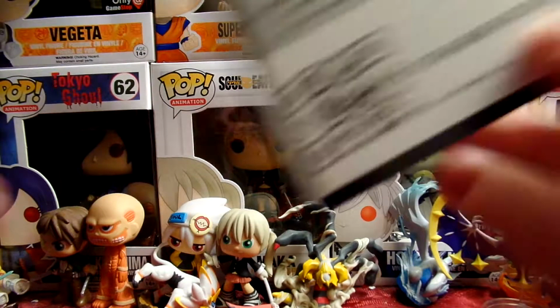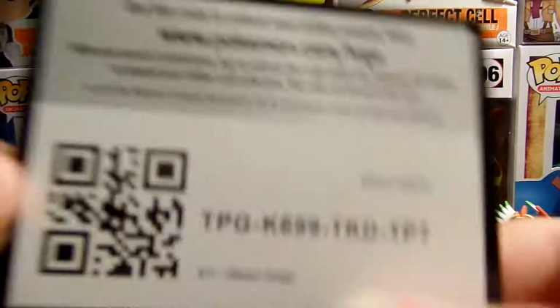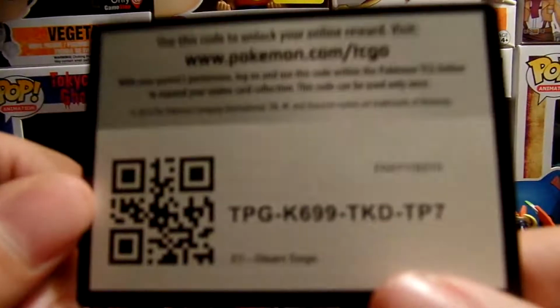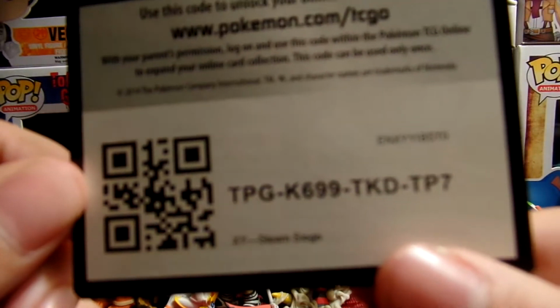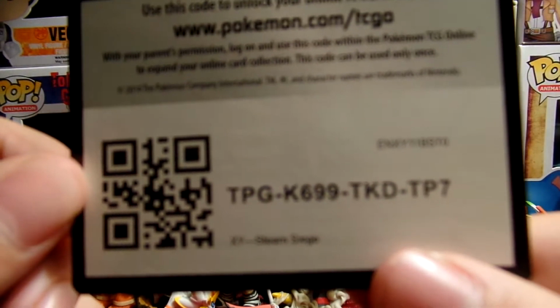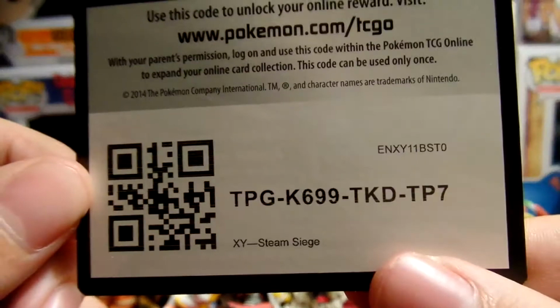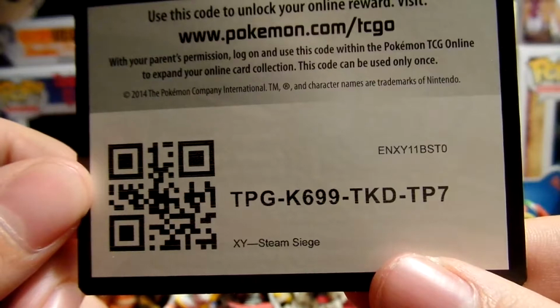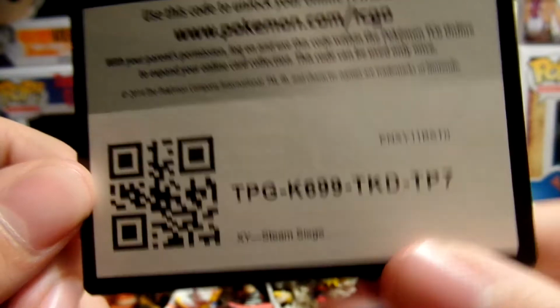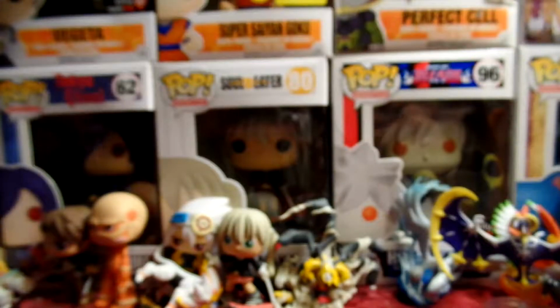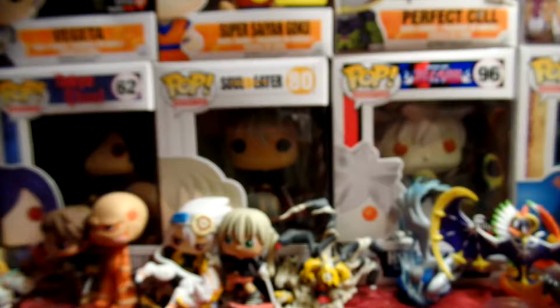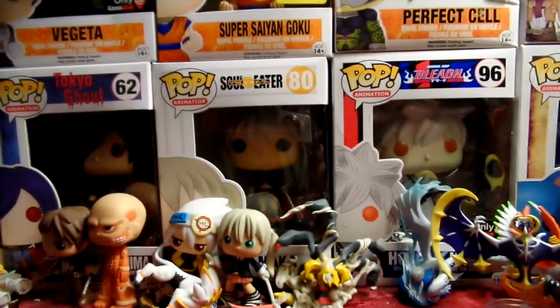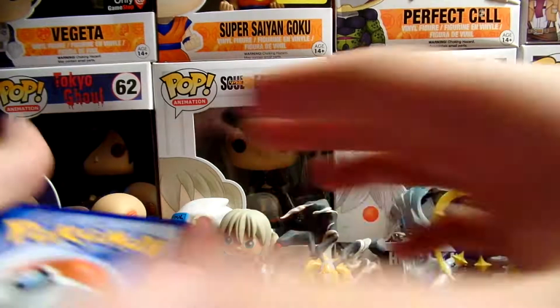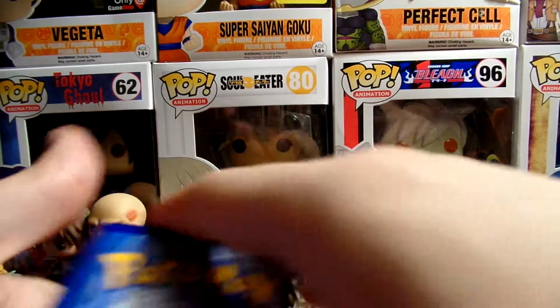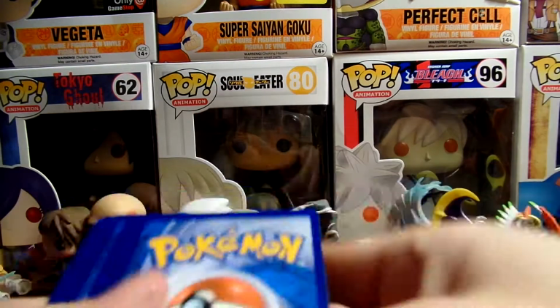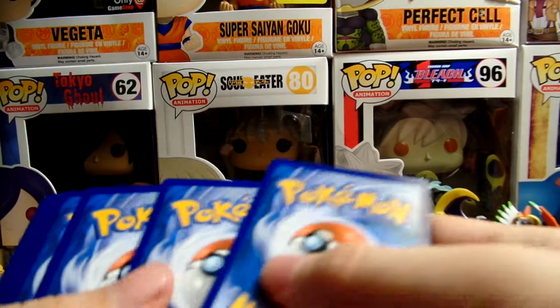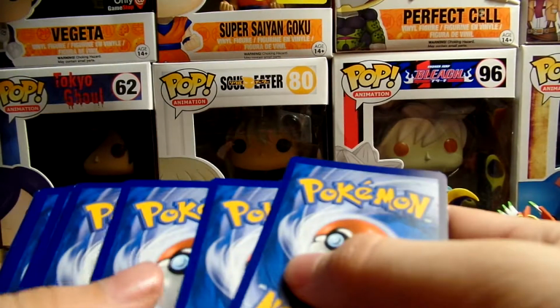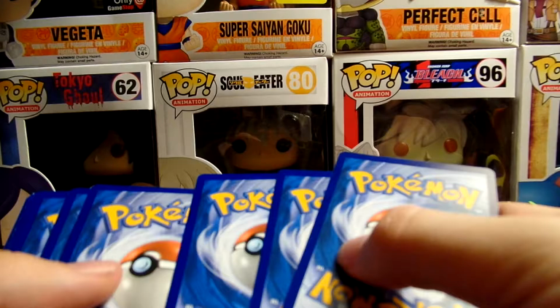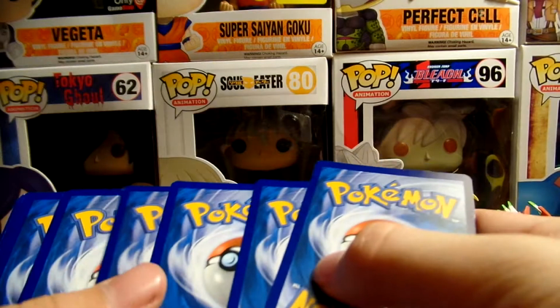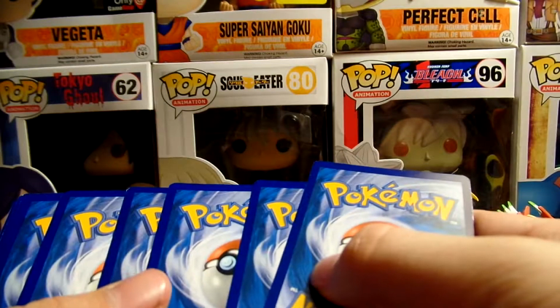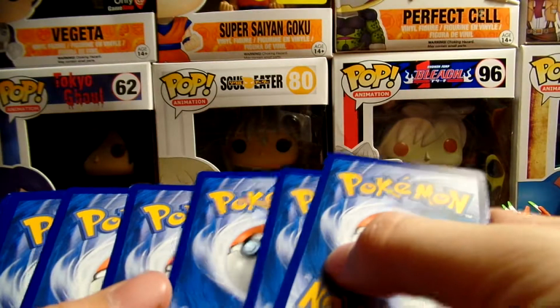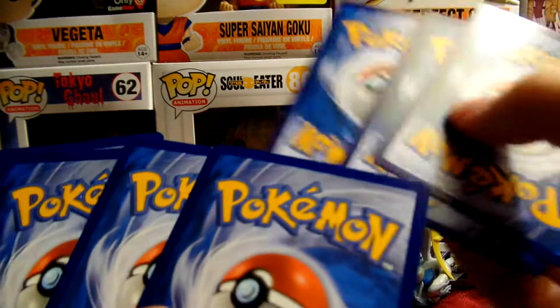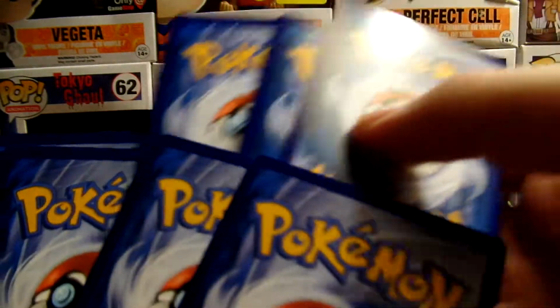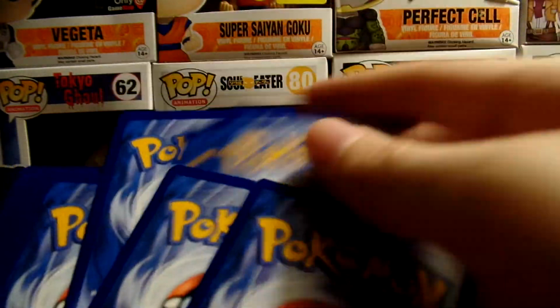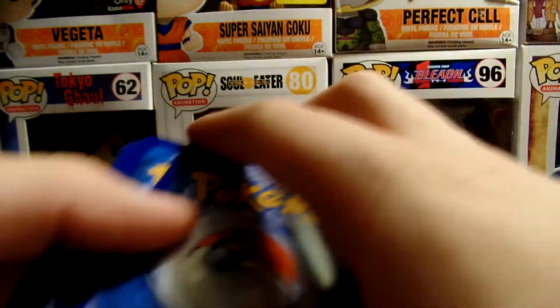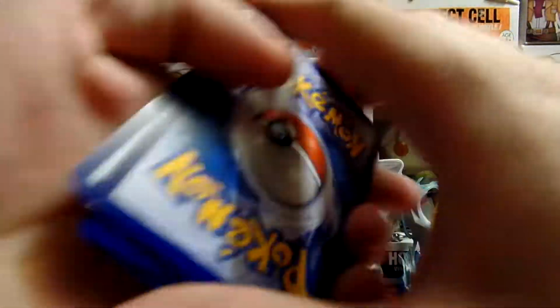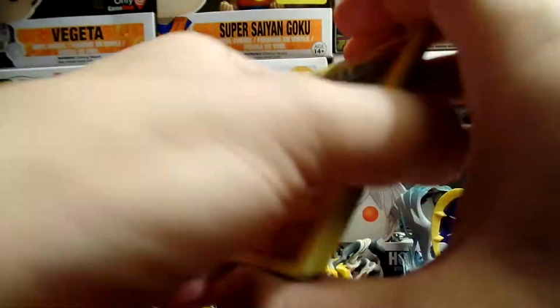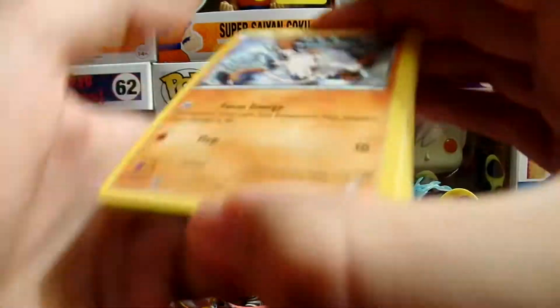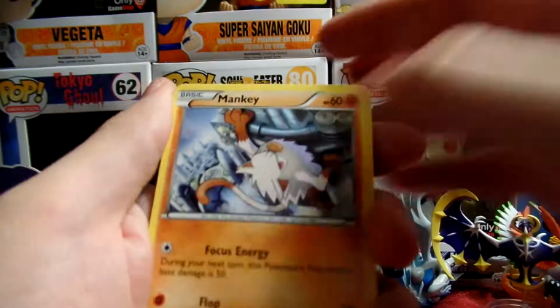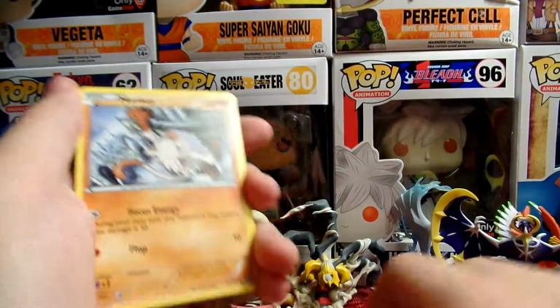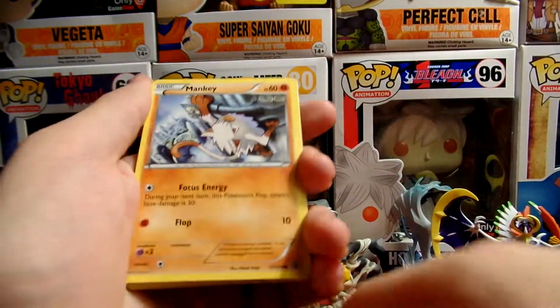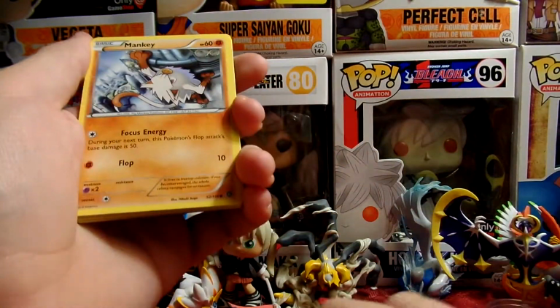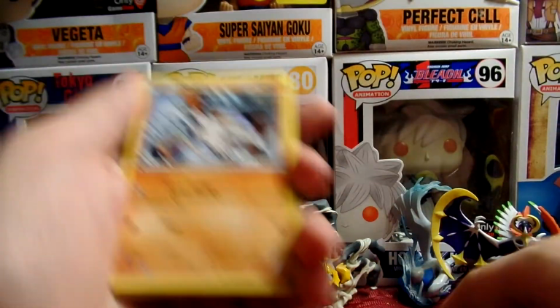You guys can have that code. One, two, three. One, two. I still have the code, so...